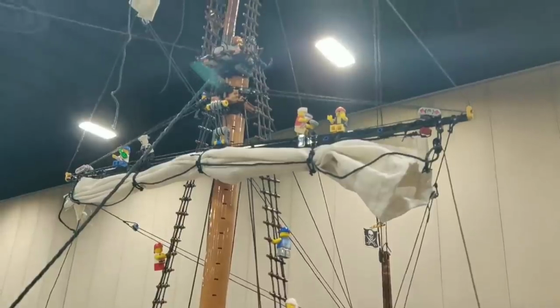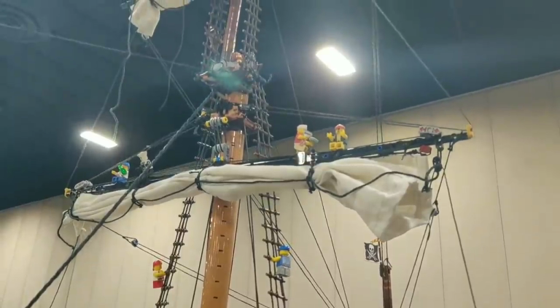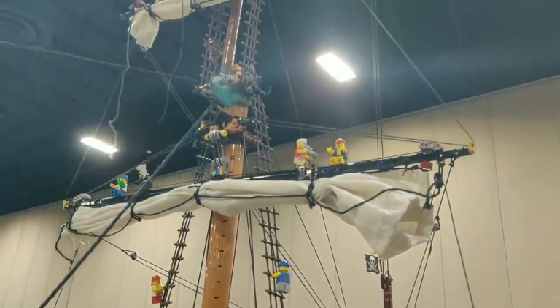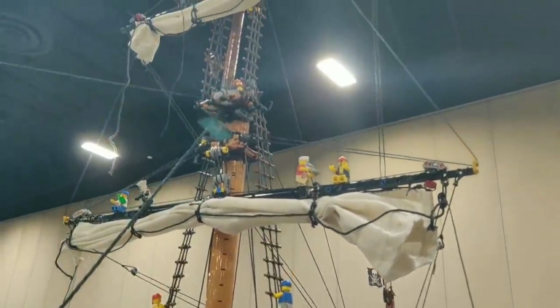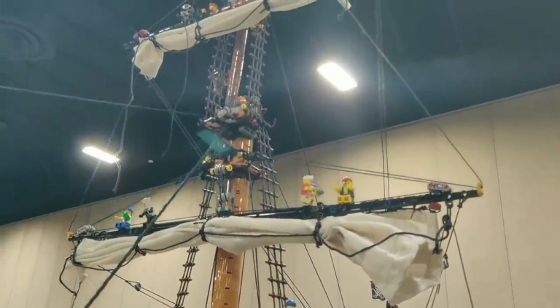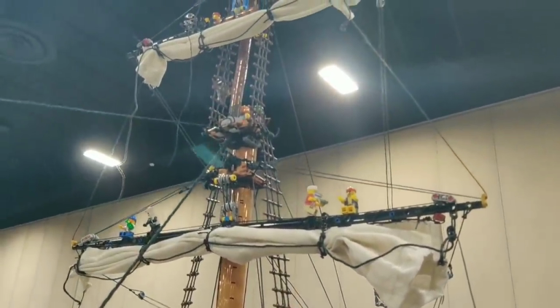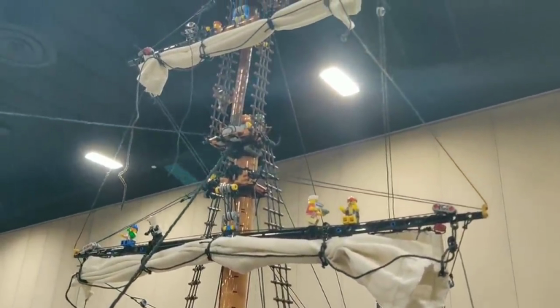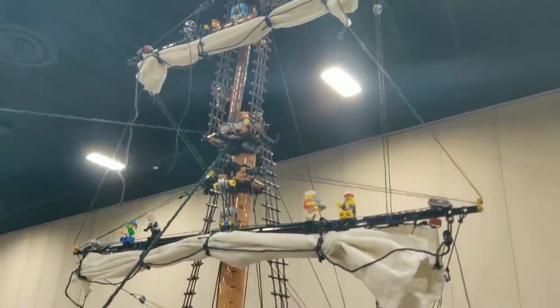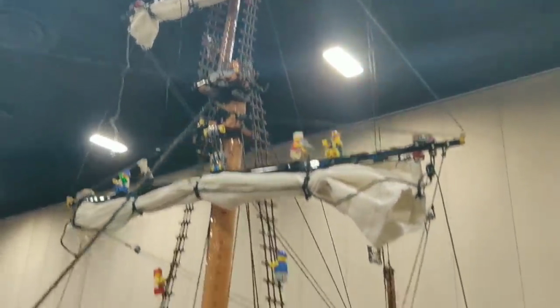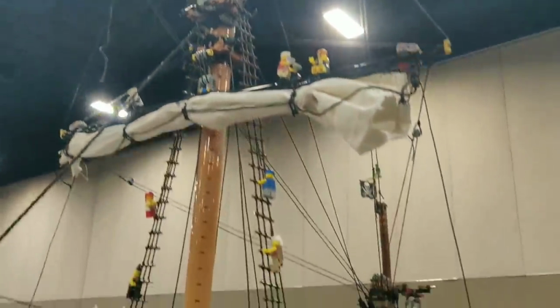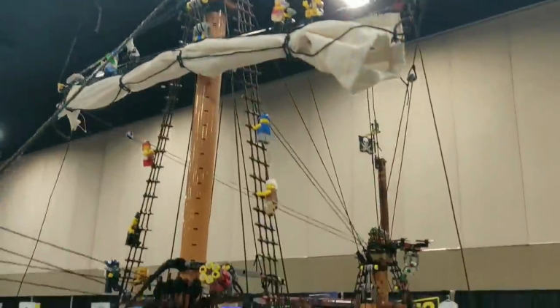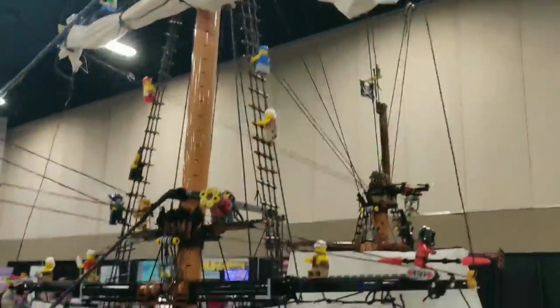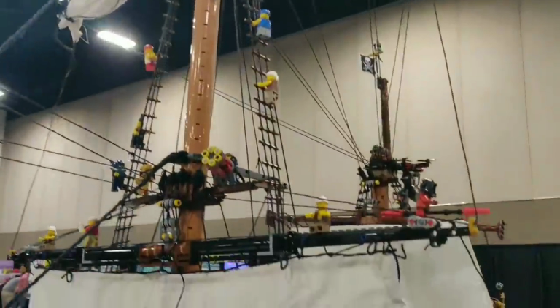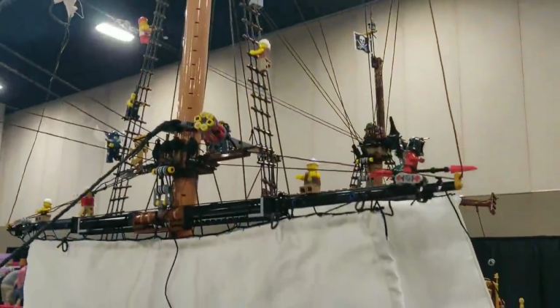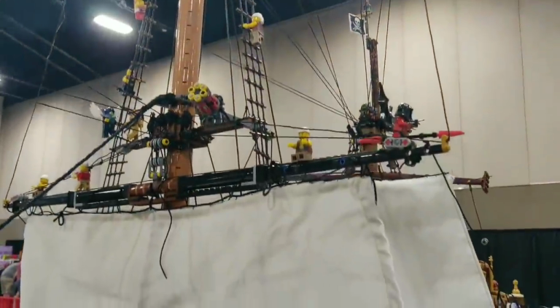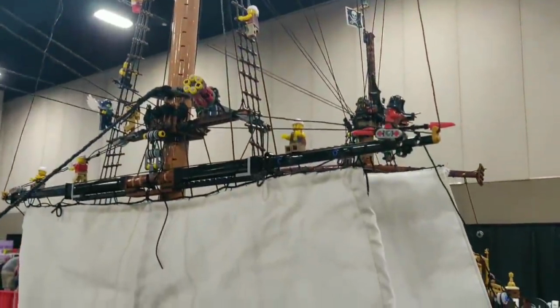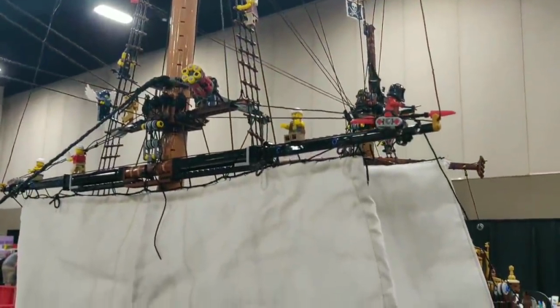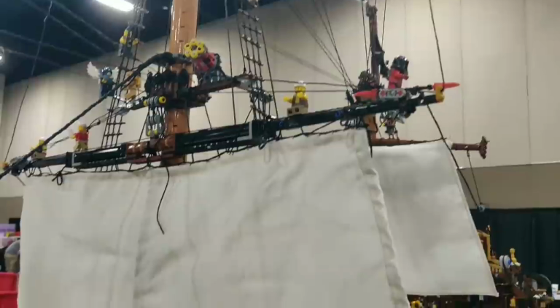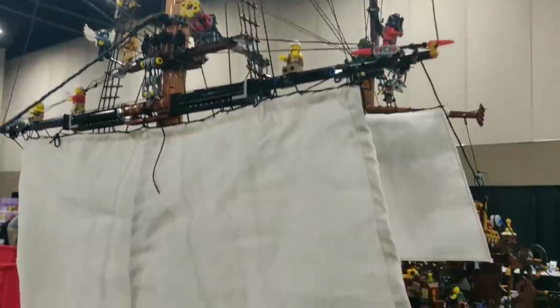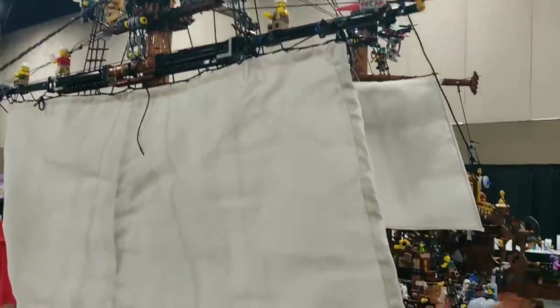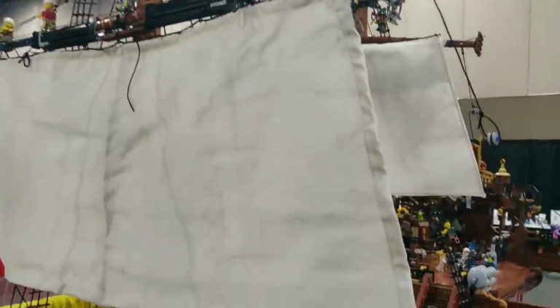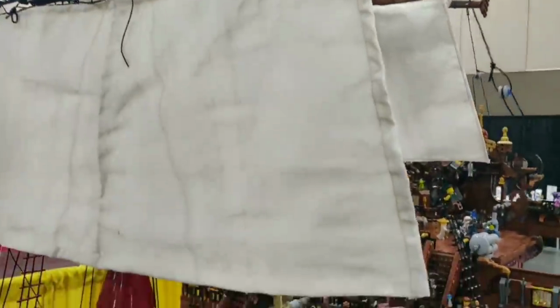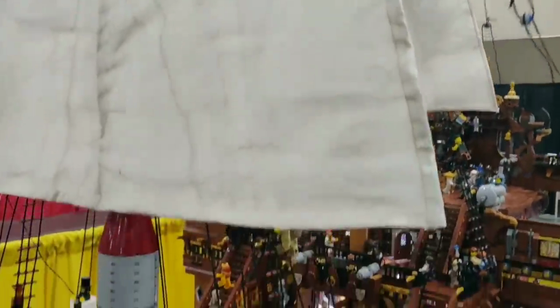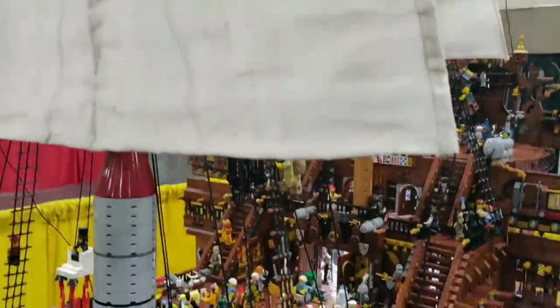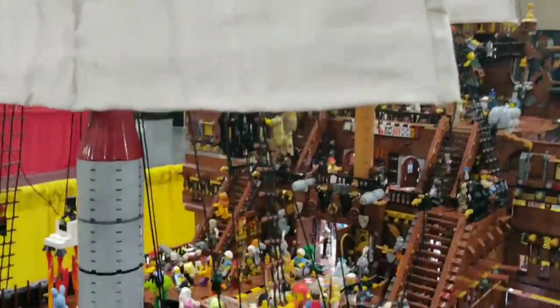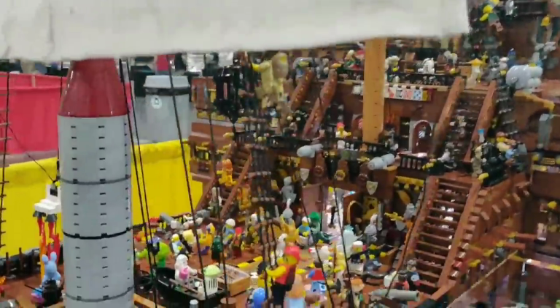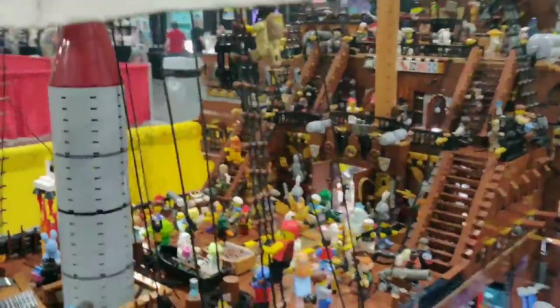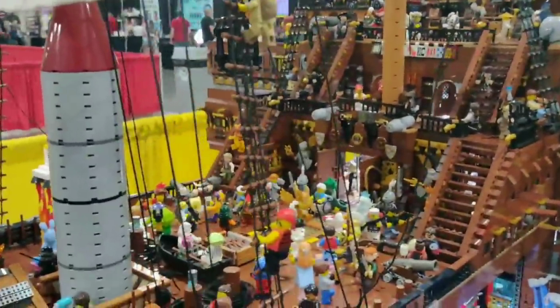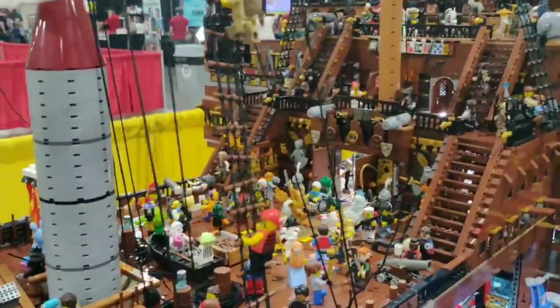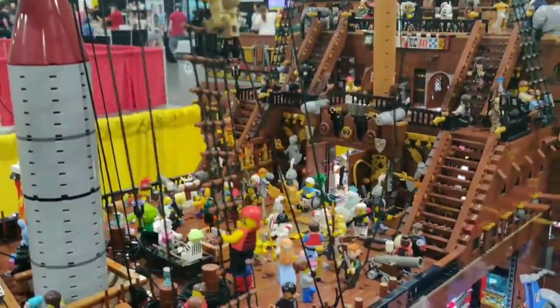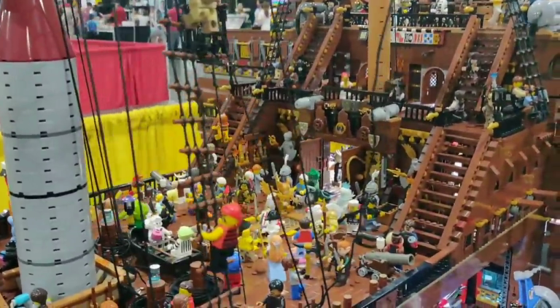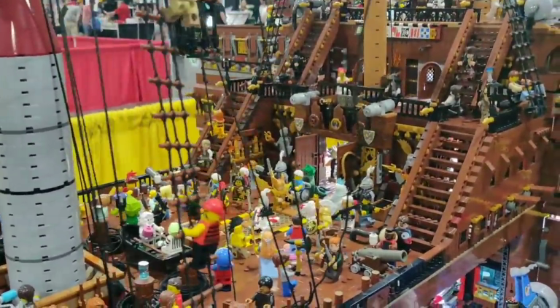What I like is I love minifigures, that's why I have a thousand minifigures here. Actually, there's only 441 minifigures on board the ship right now.